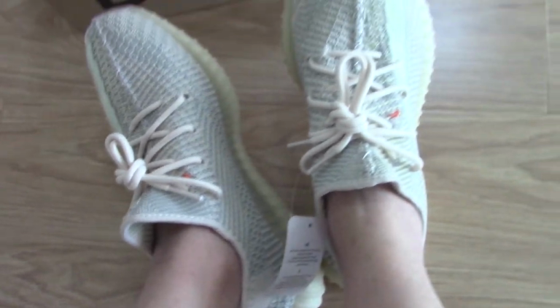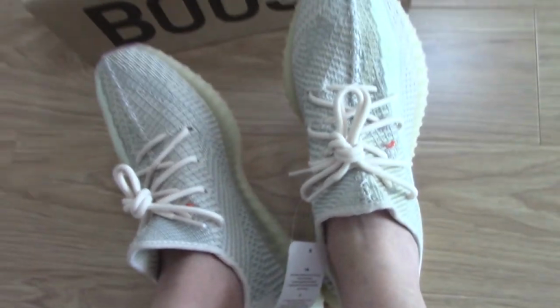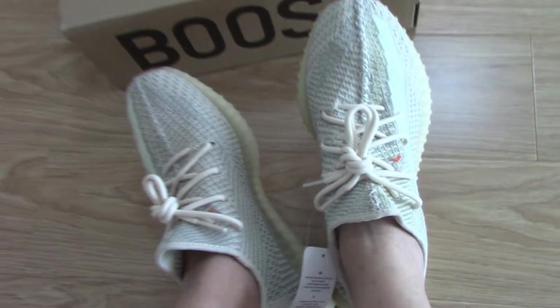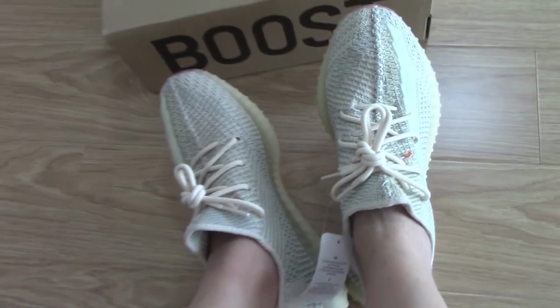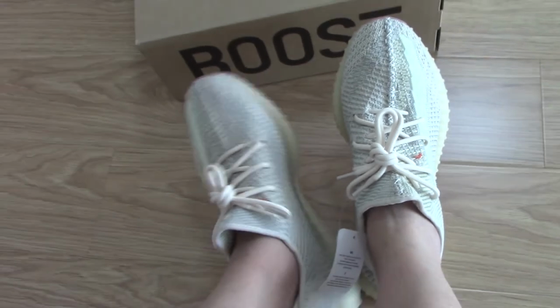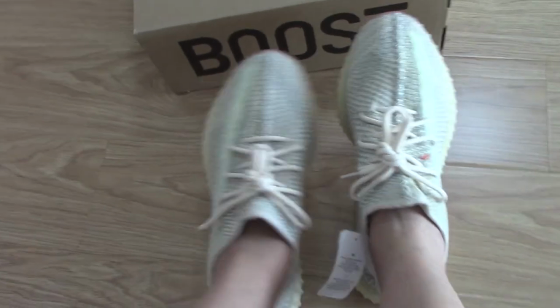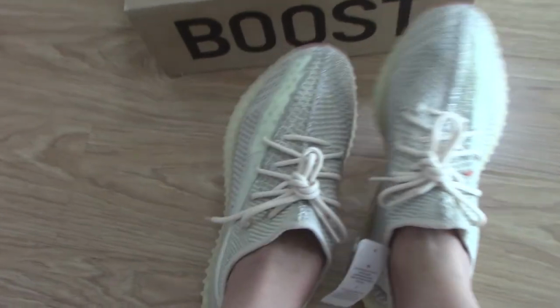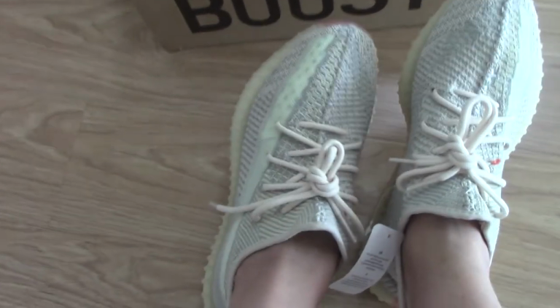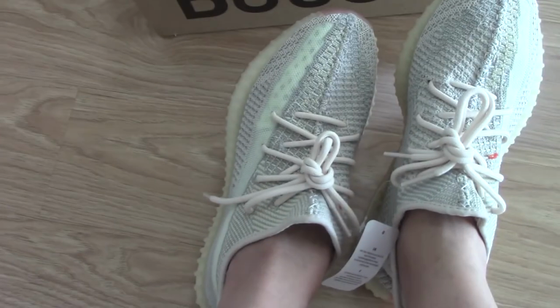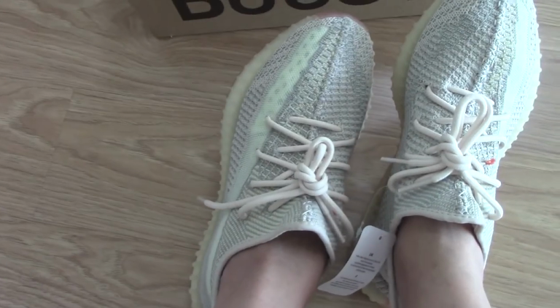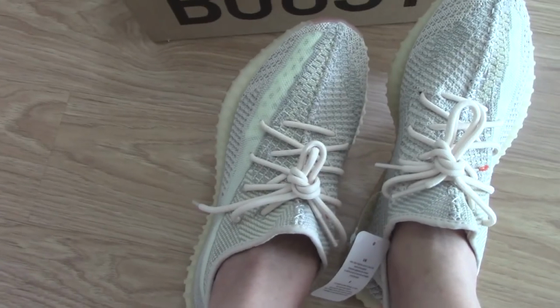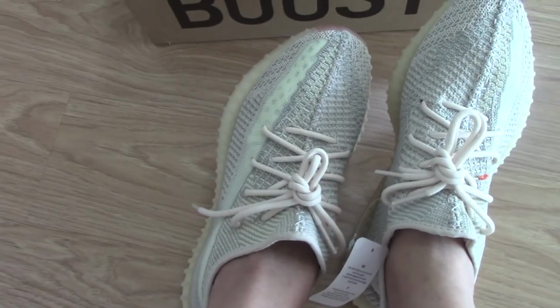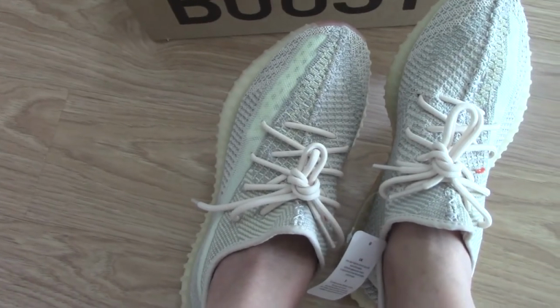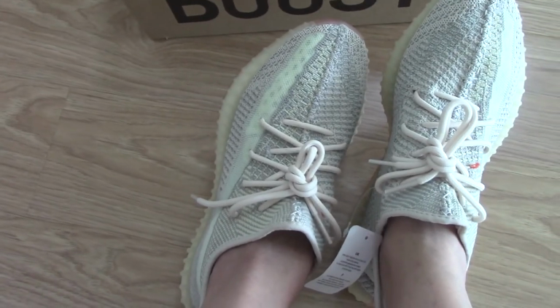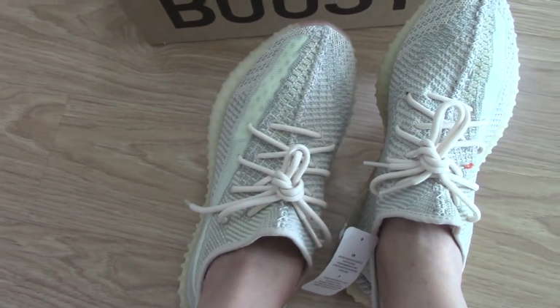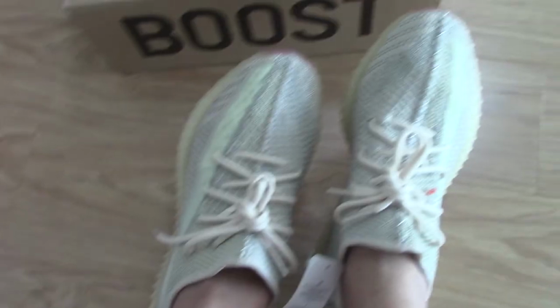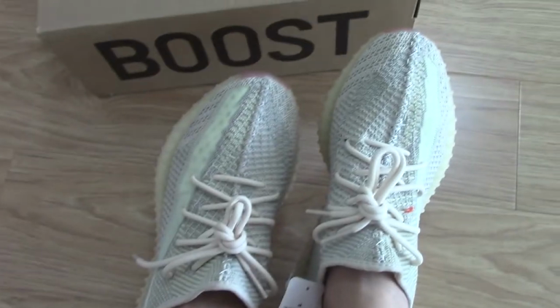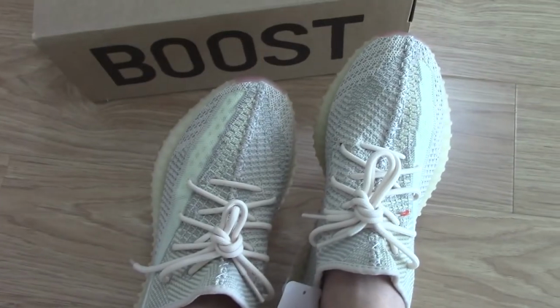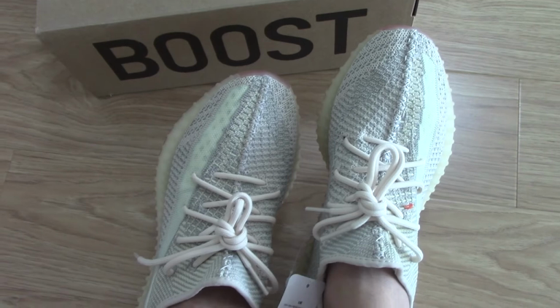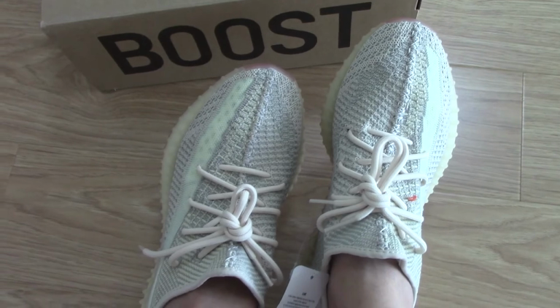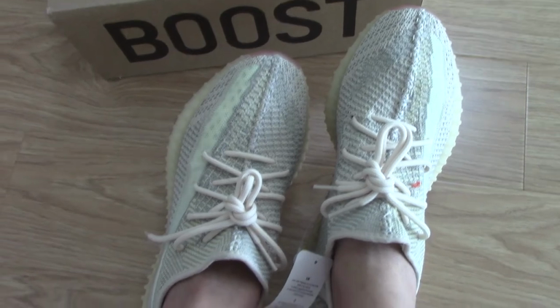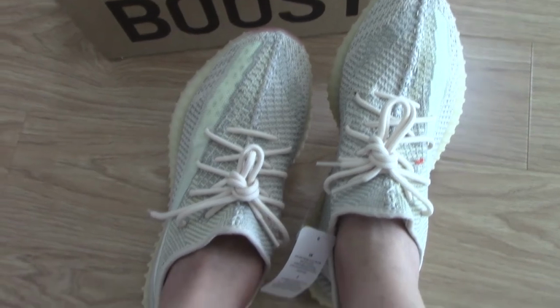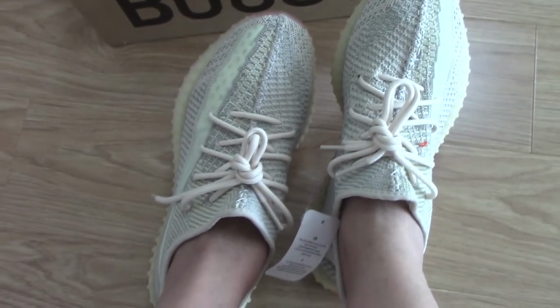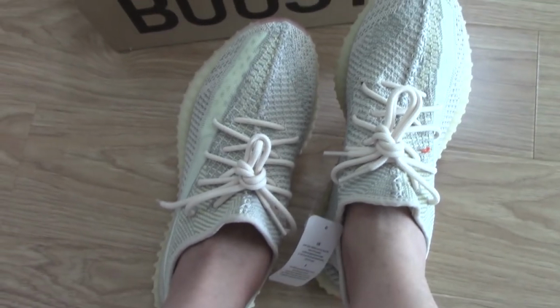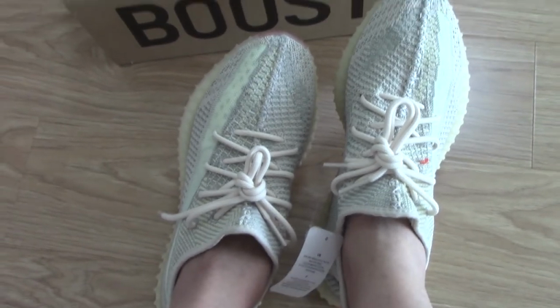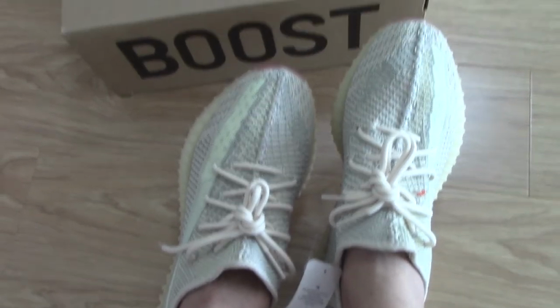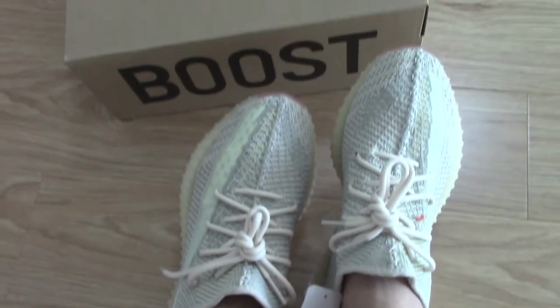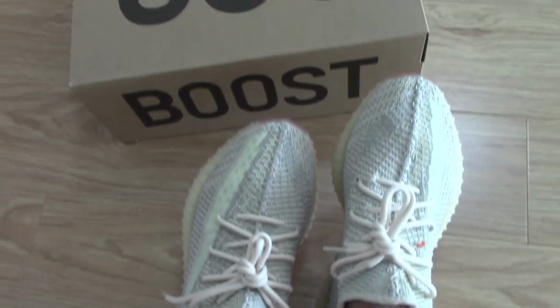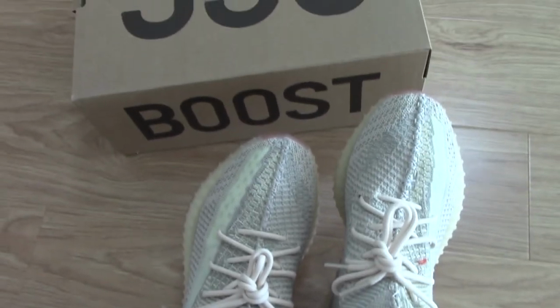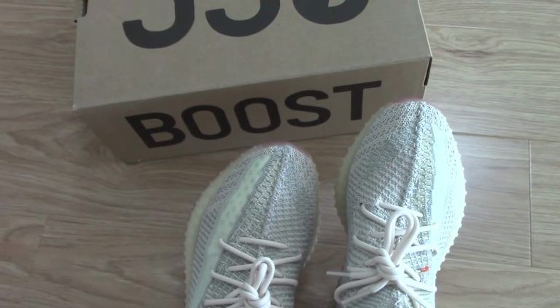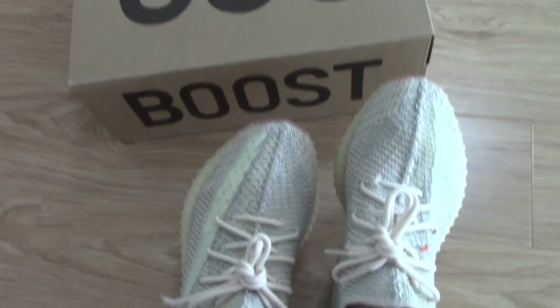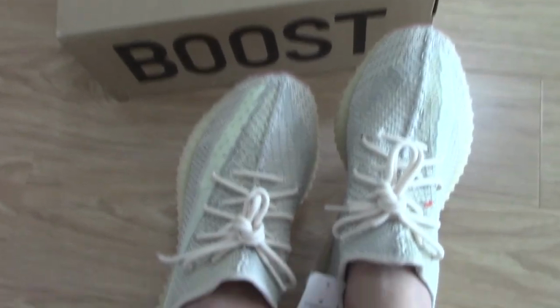For myself, I think this color is very good. It's a very good choice to copy one.